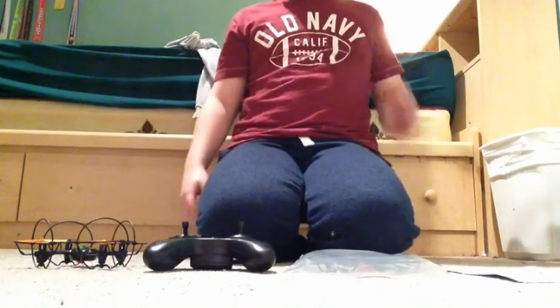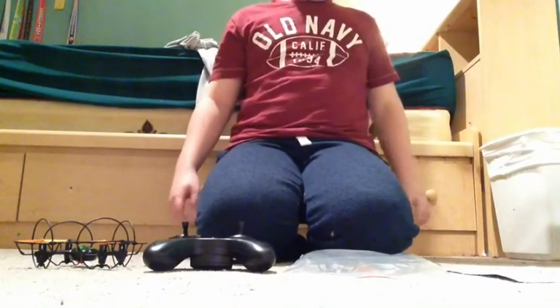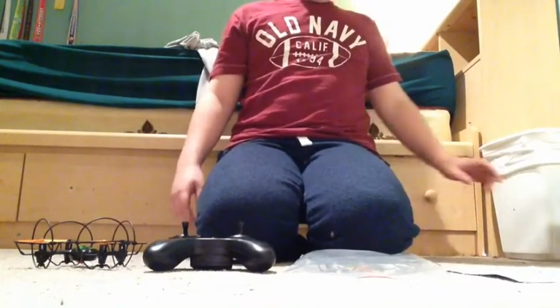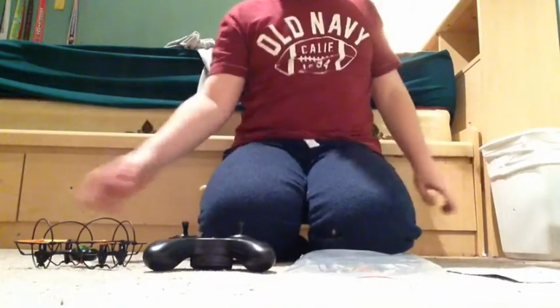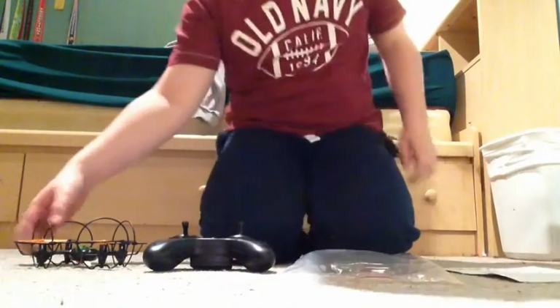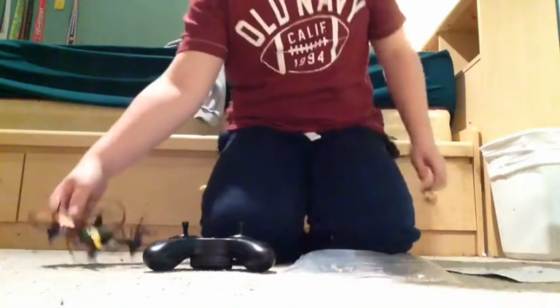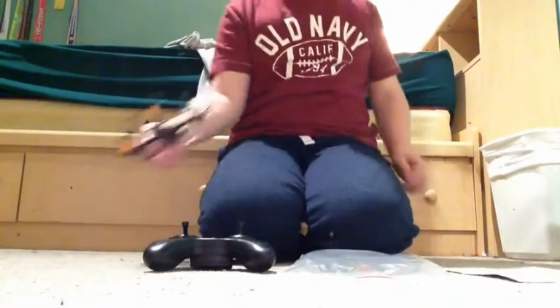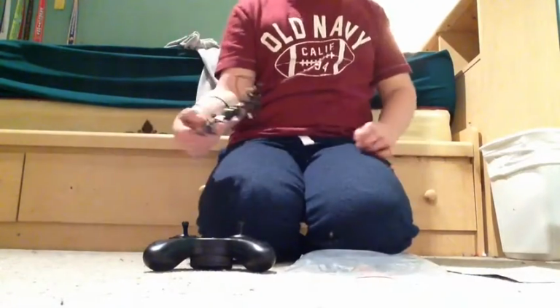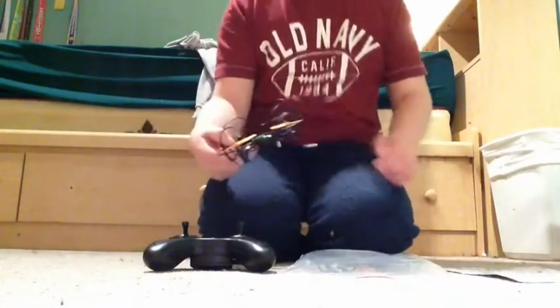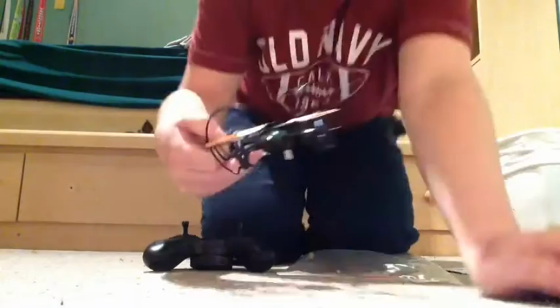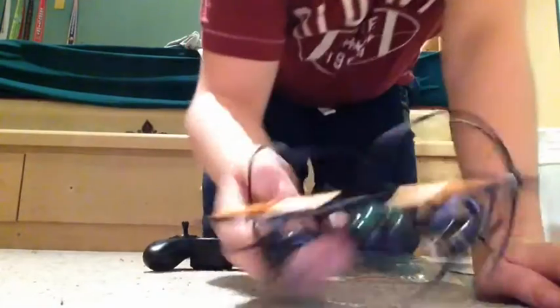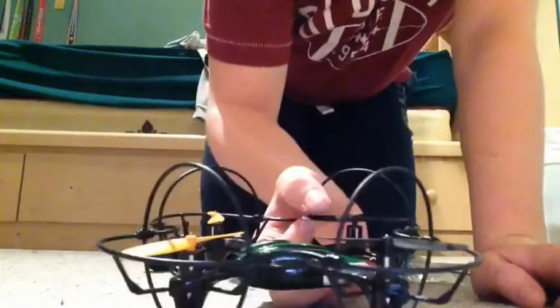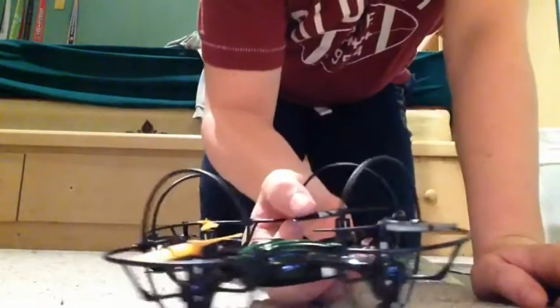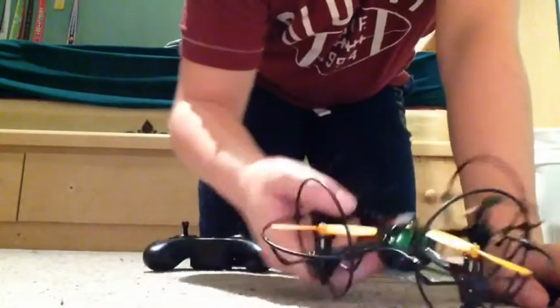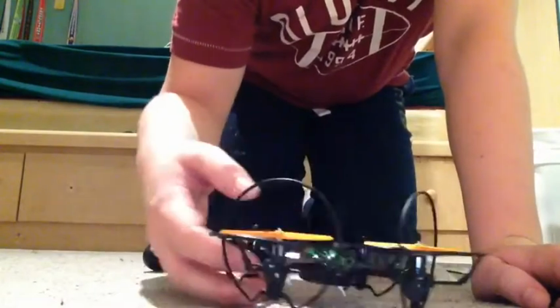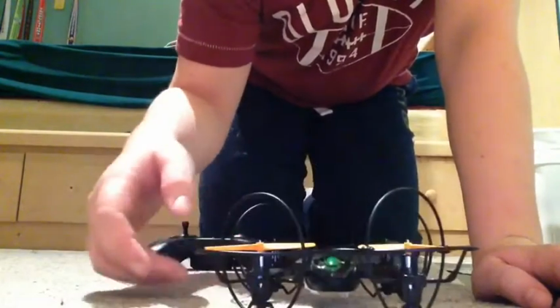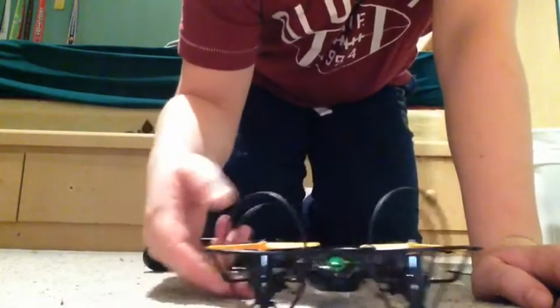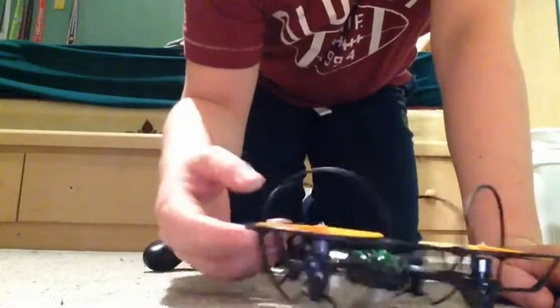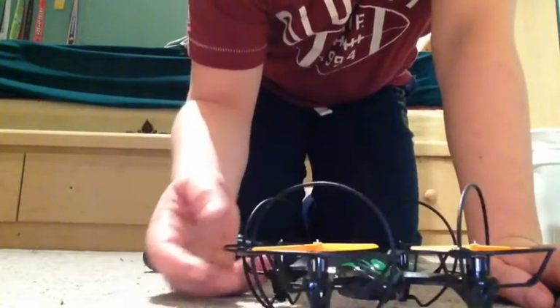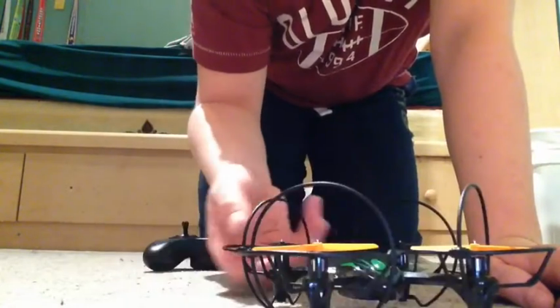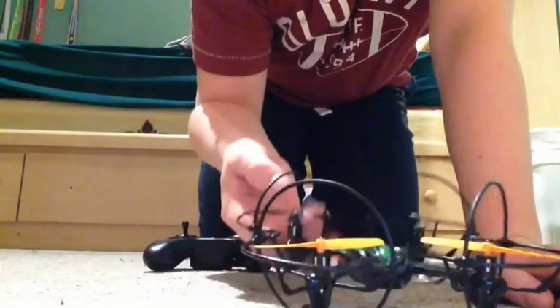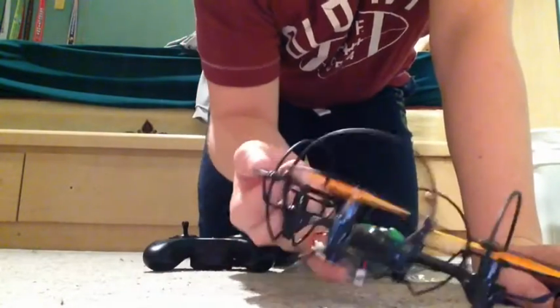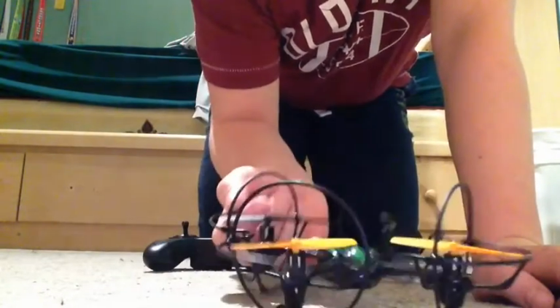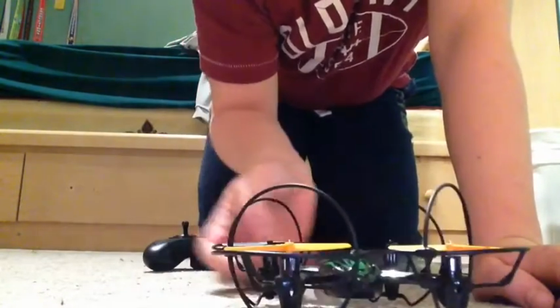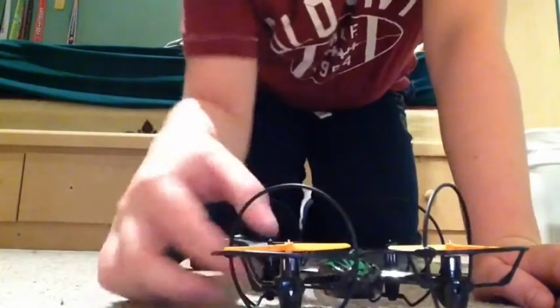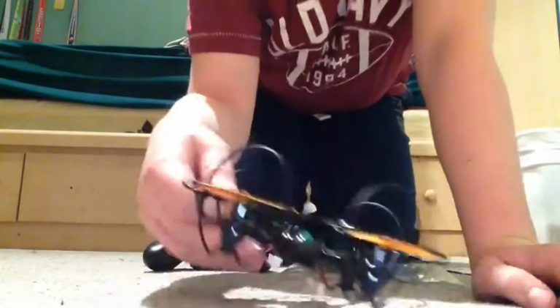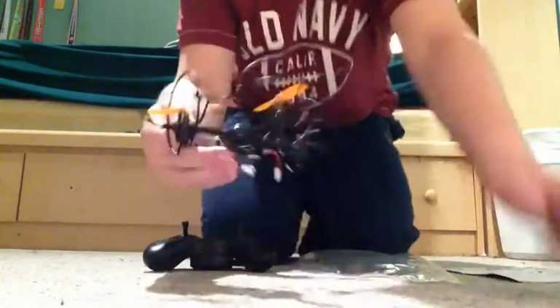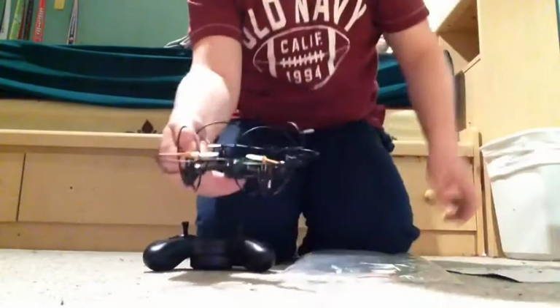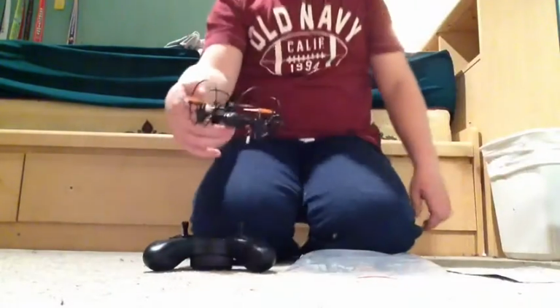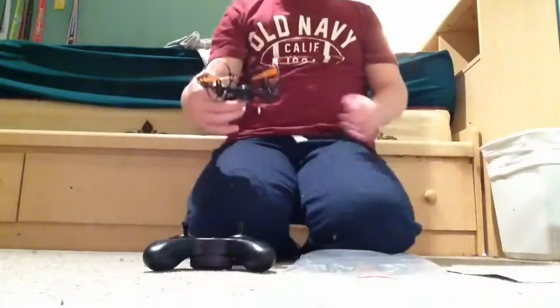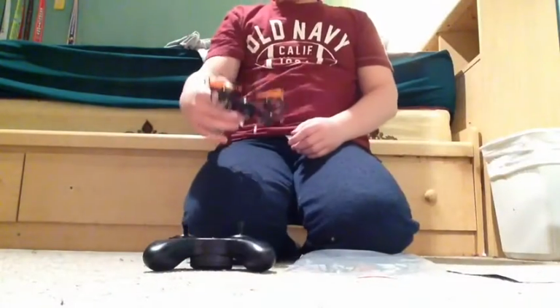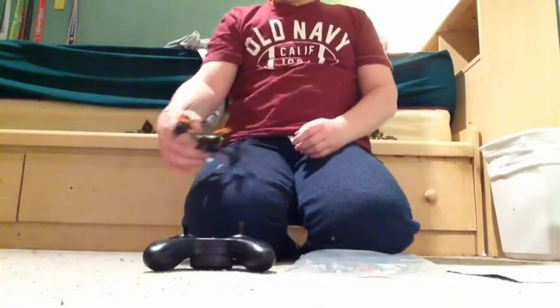I'm going to charge this up. I've already used it and it's dead. So I'm going to charge this up and come at you with a flying test.